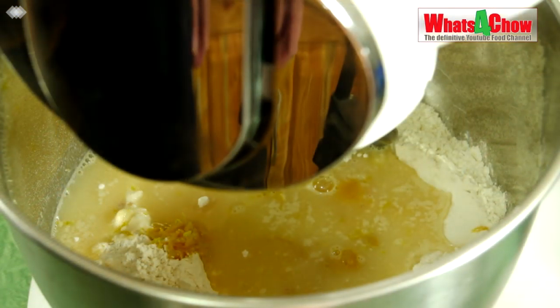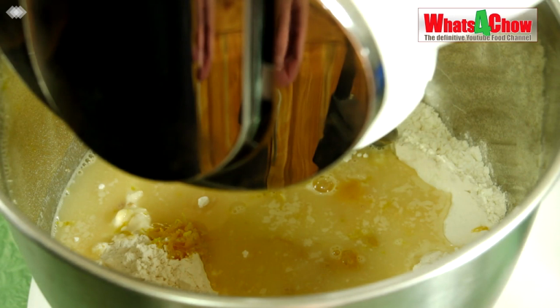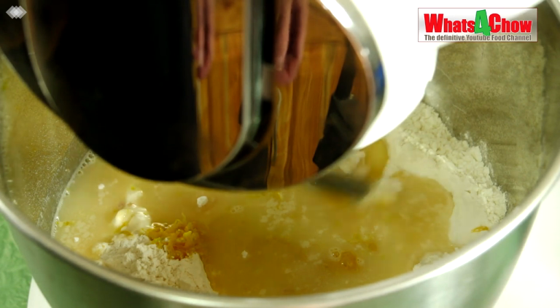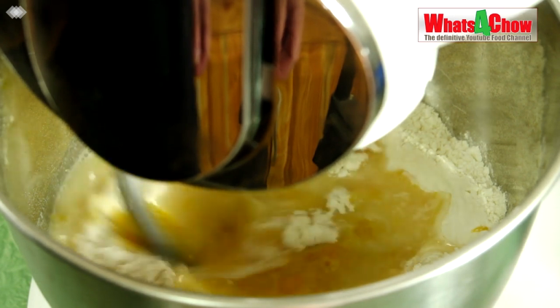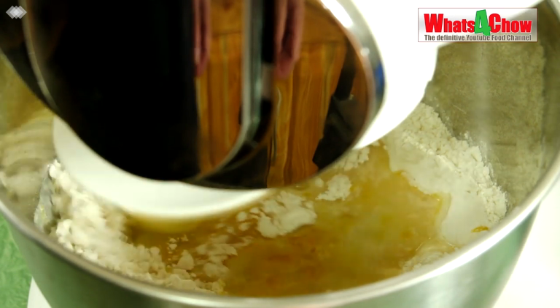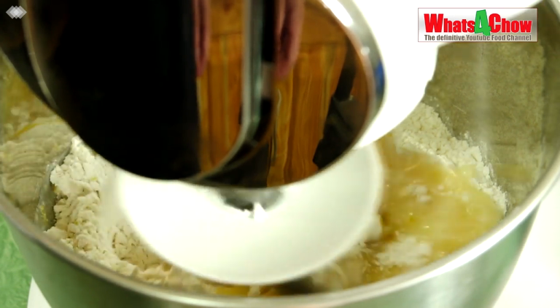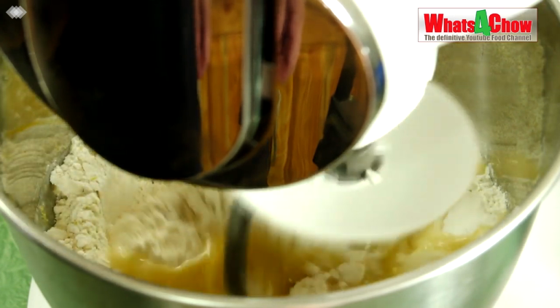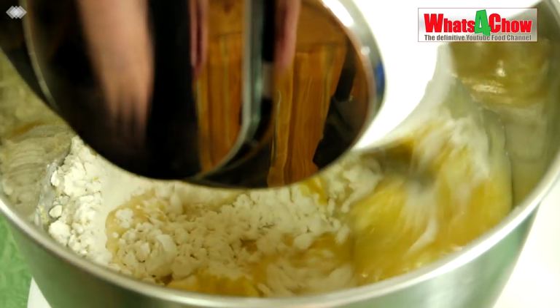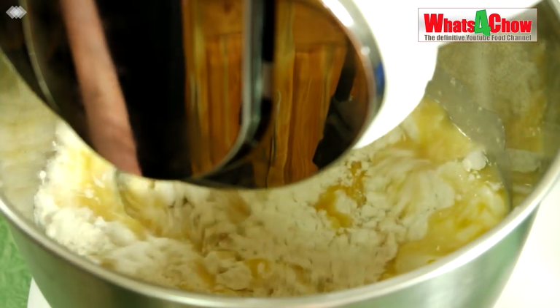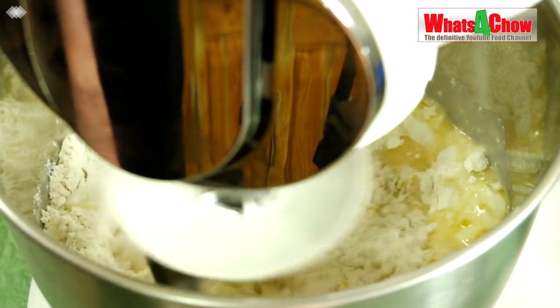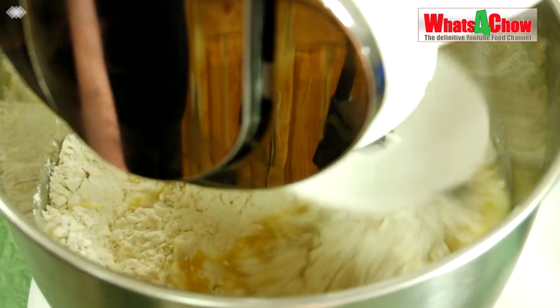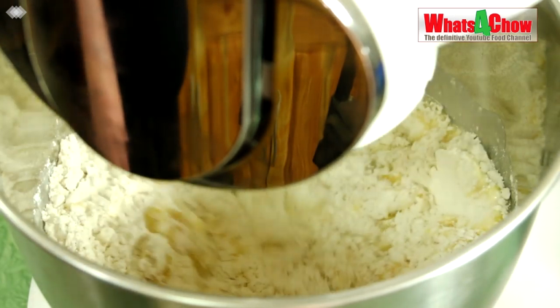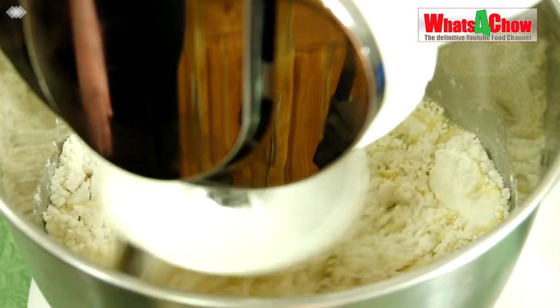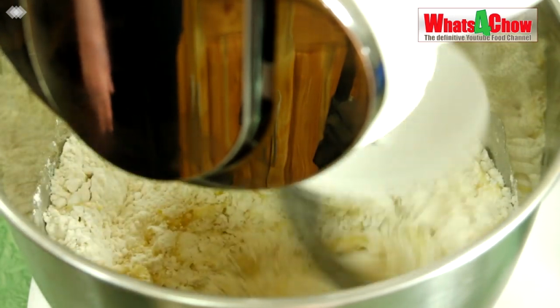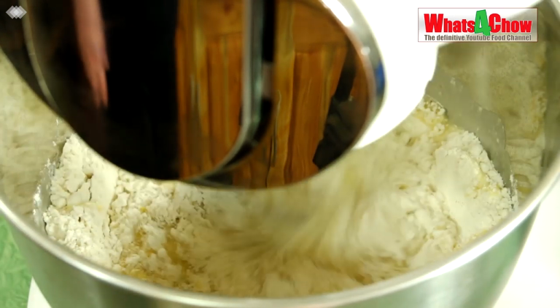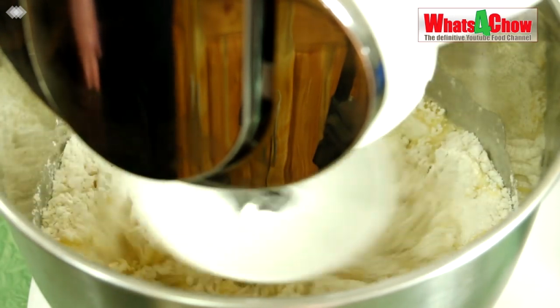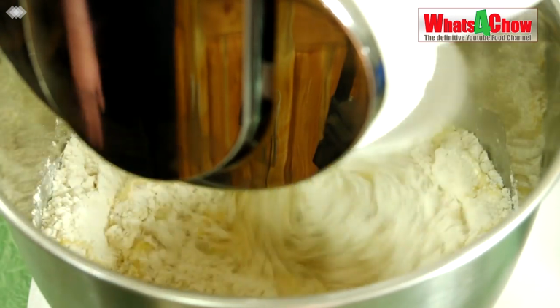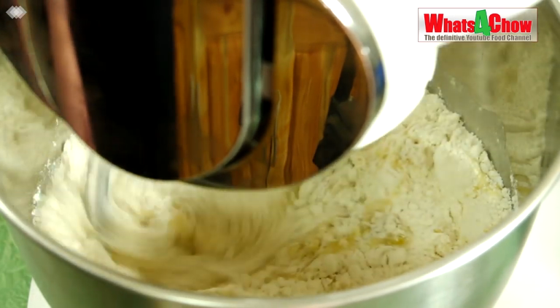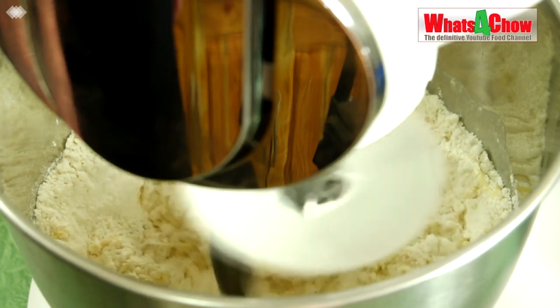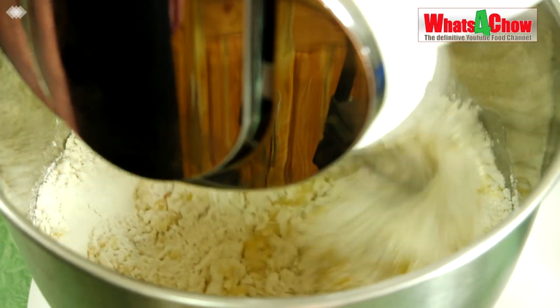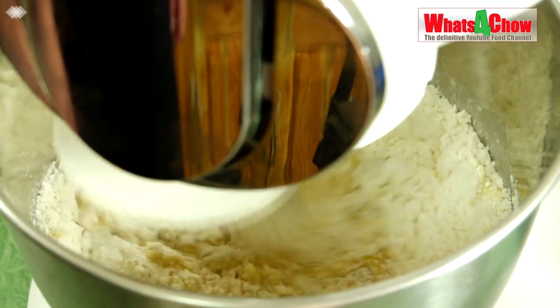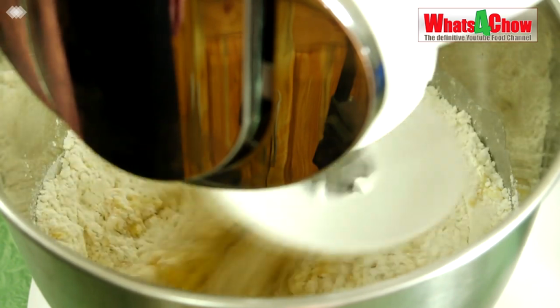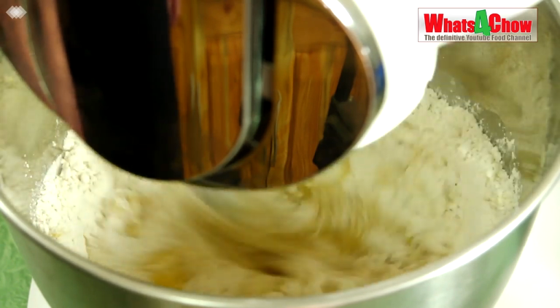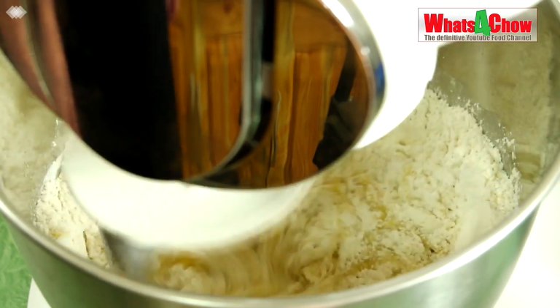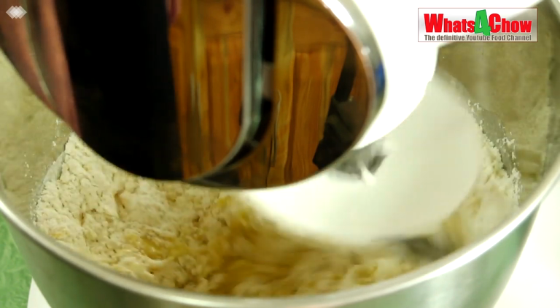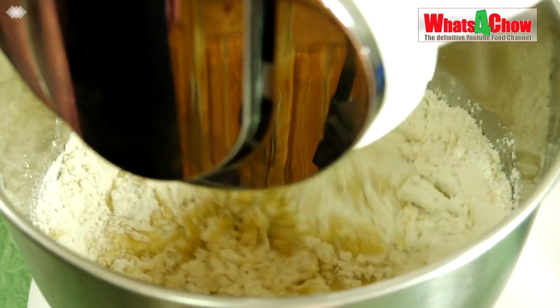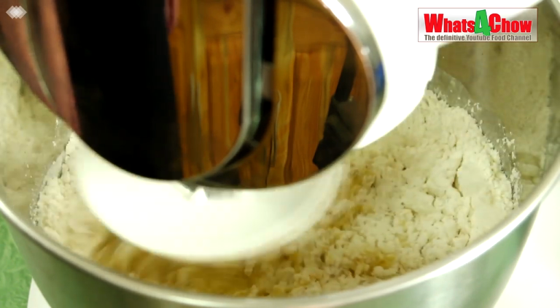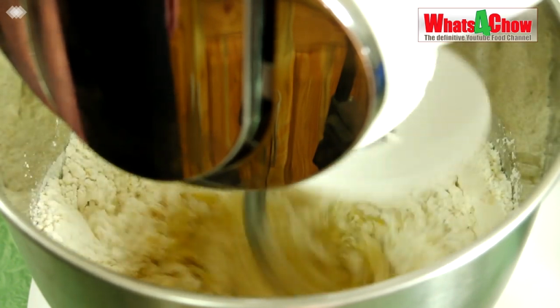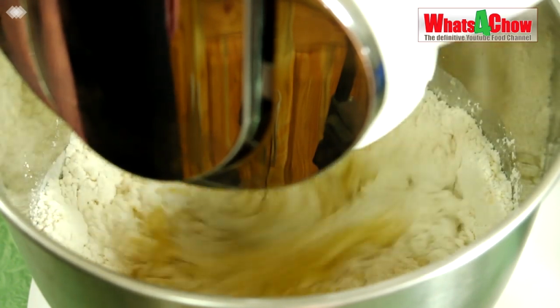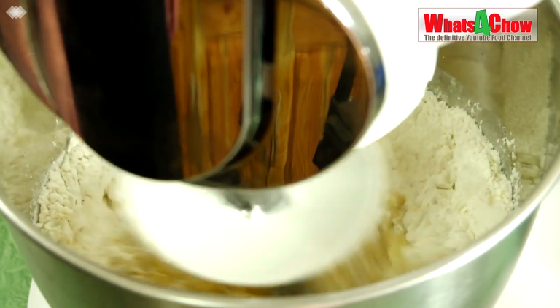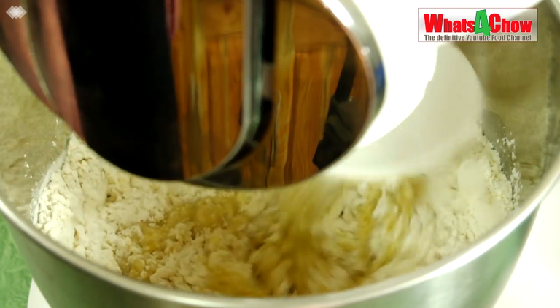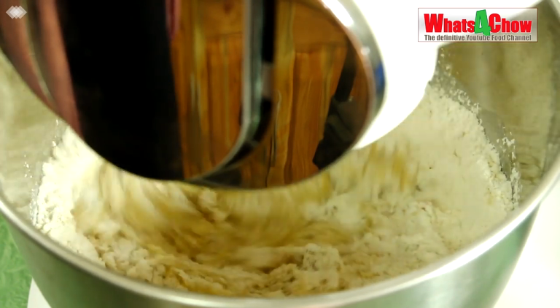Put the bowl on your mixer with the dough hook attached. Mix the dough on medium speed for about eight minutes until the dough comes away from the side of the bowl.